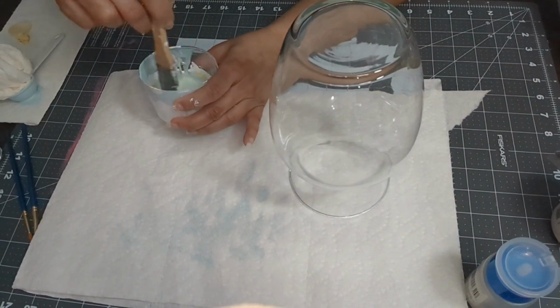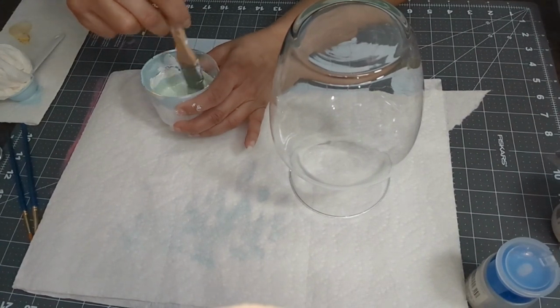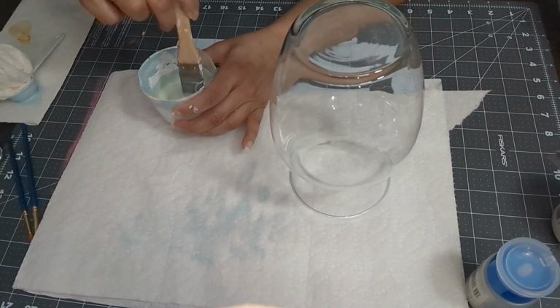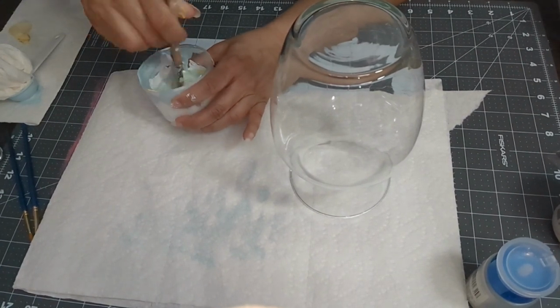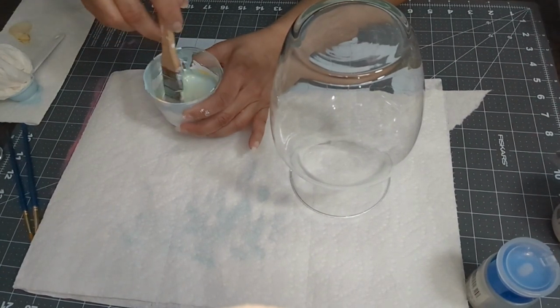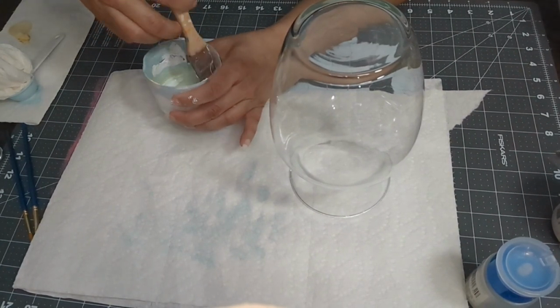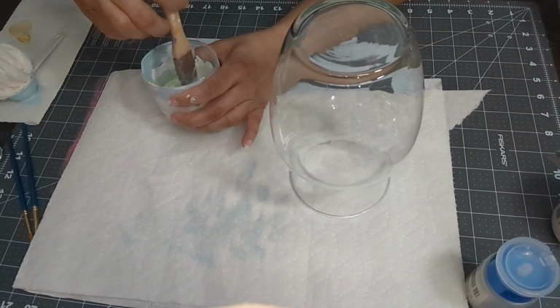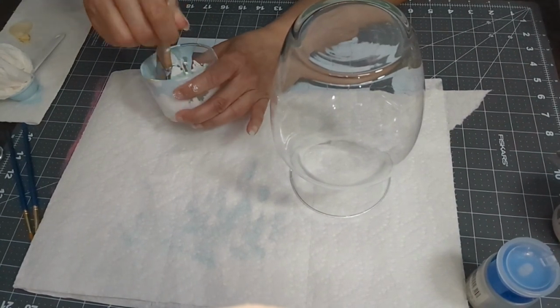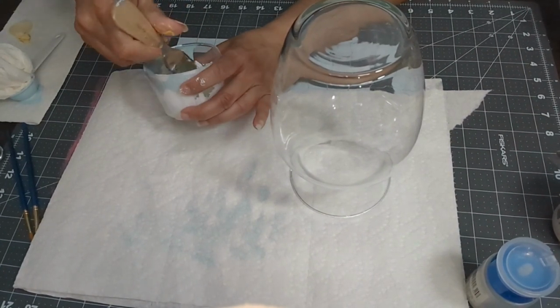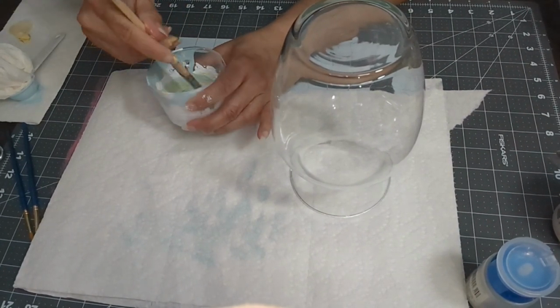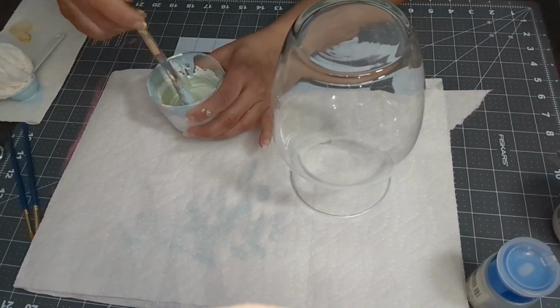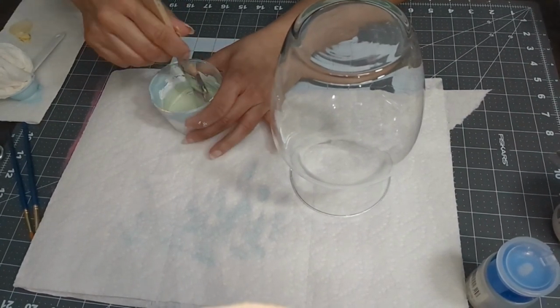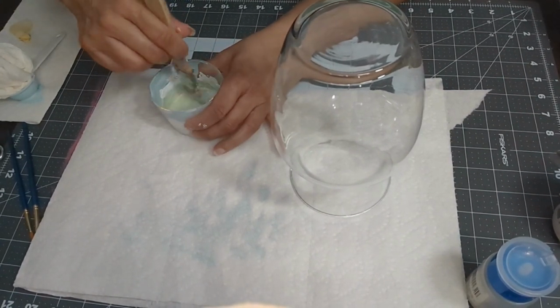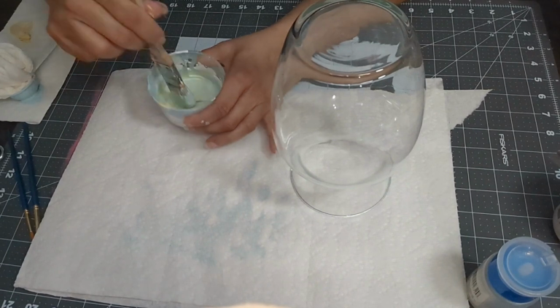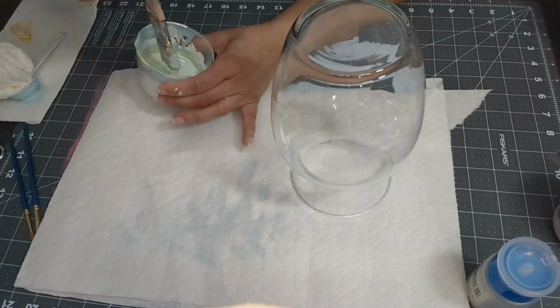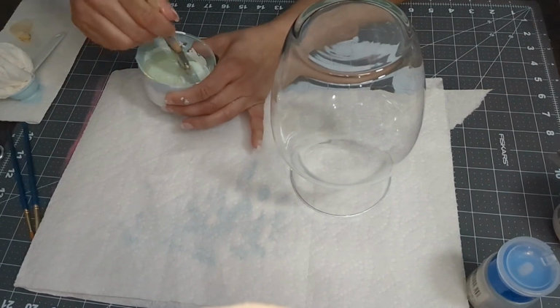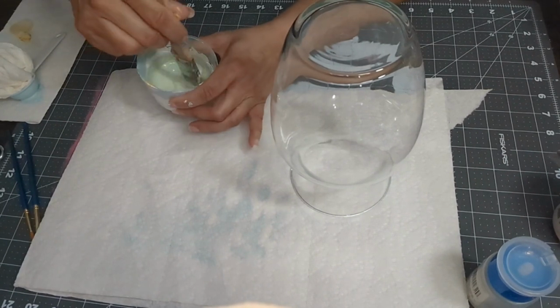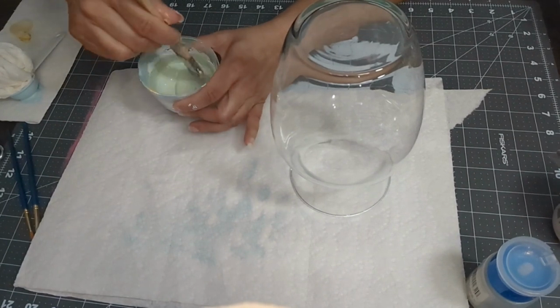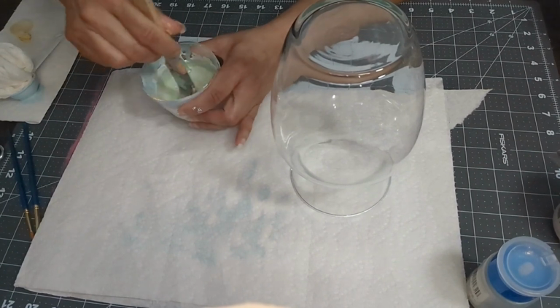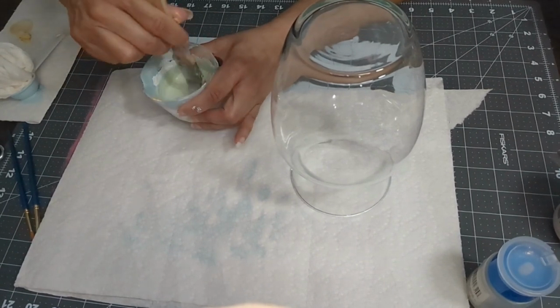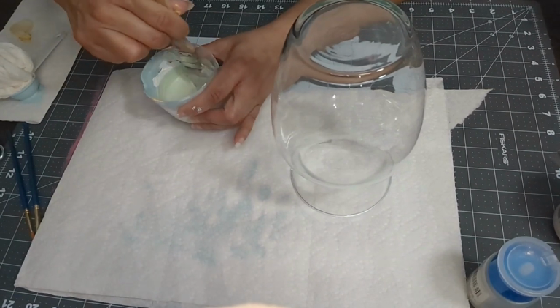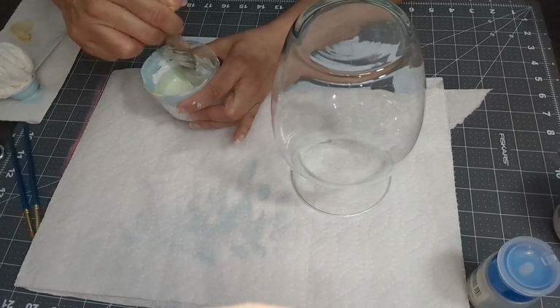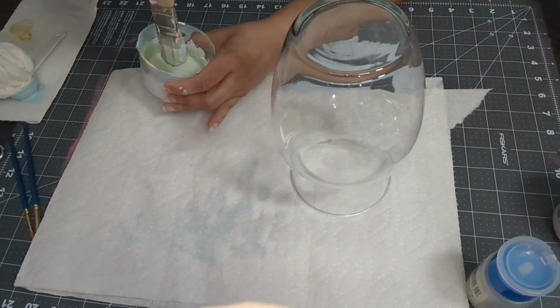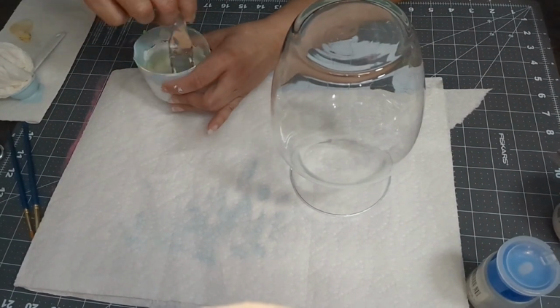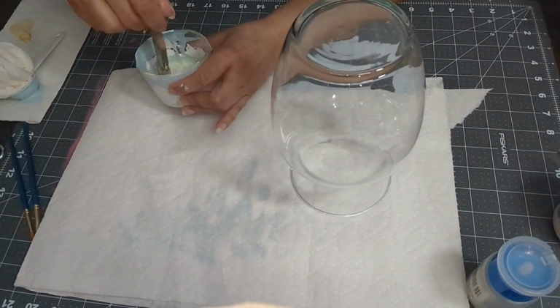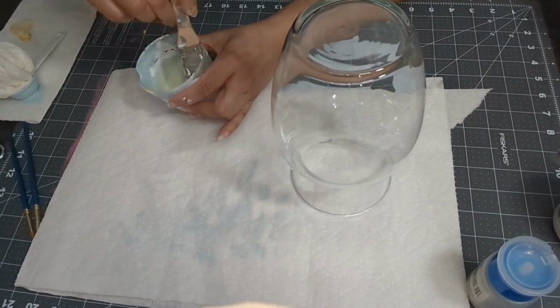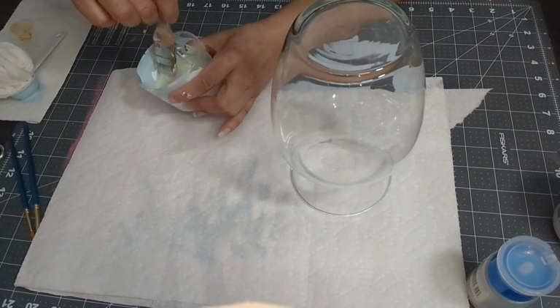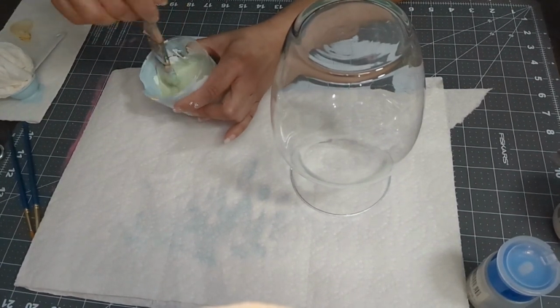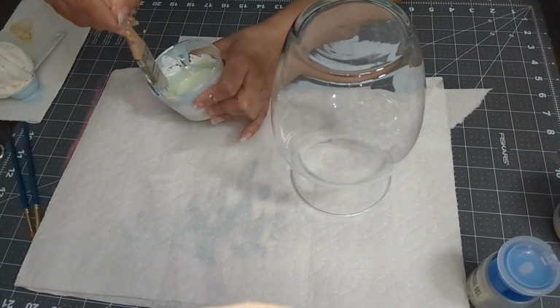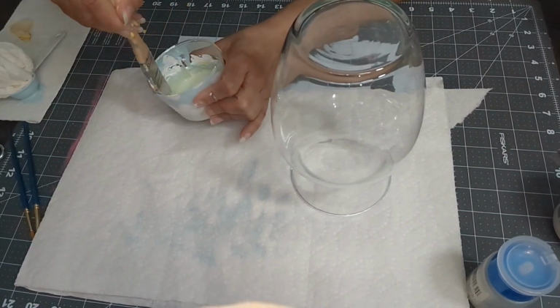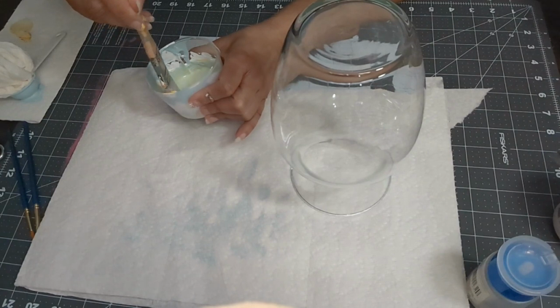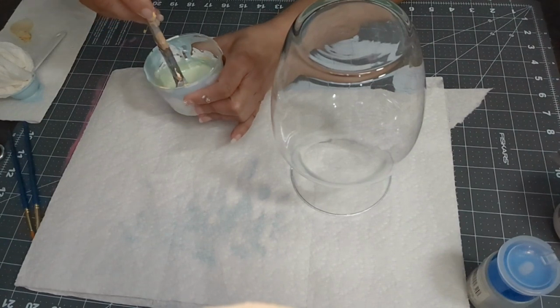In my previous video I did use this blue and I didn't want it to go to waste, so I just added the yellow to it and added it to the base. That's the color I ended up getting, and once it's done you will see how beautiful this vase actually turns out.